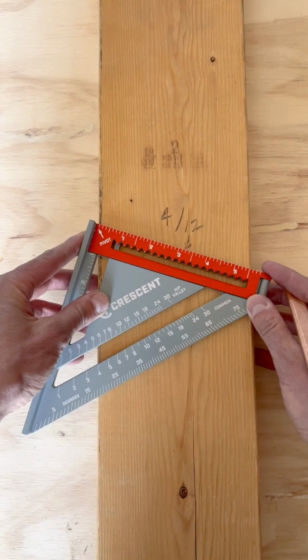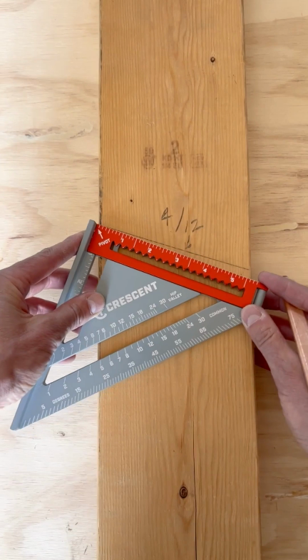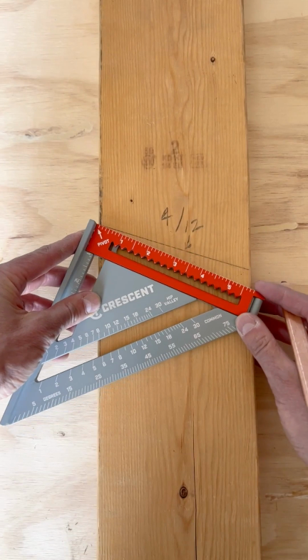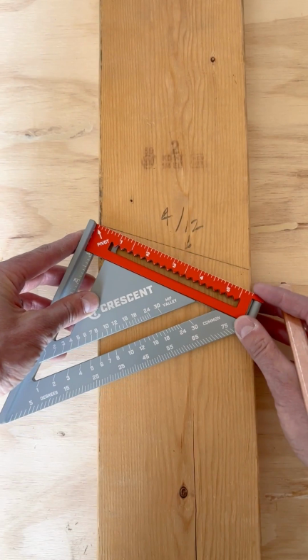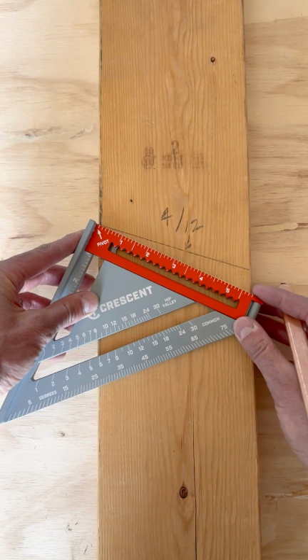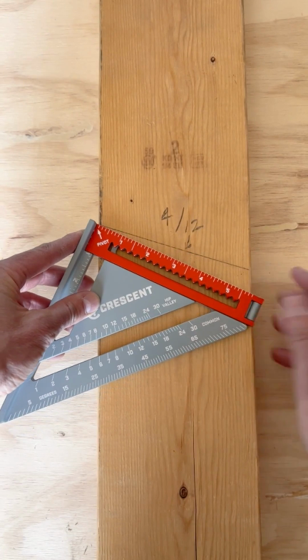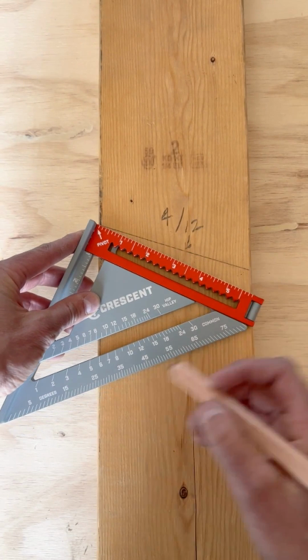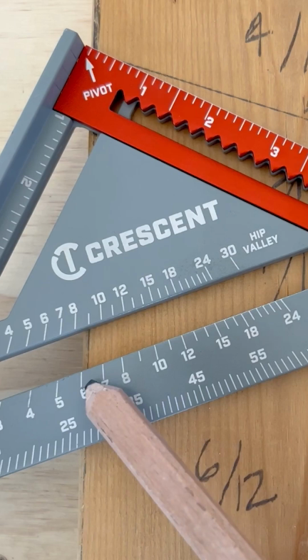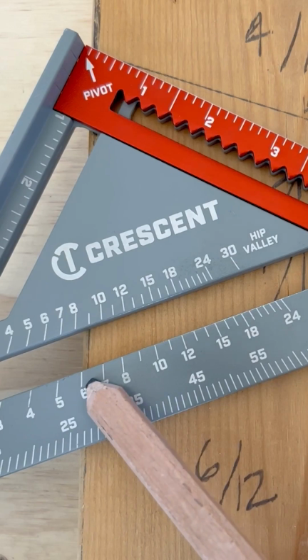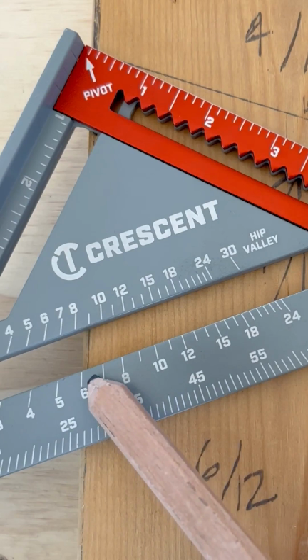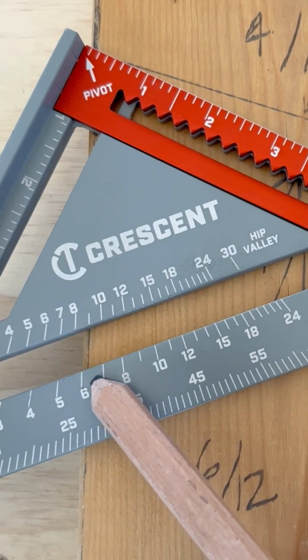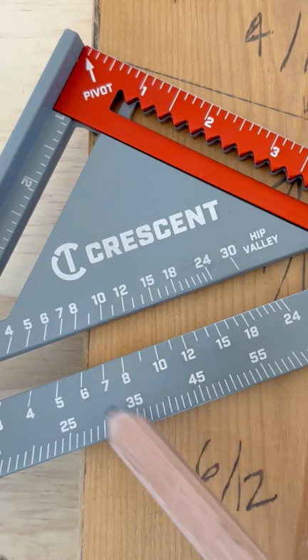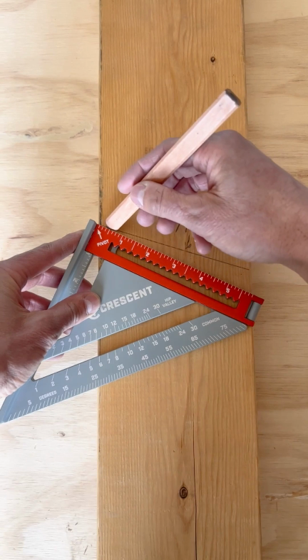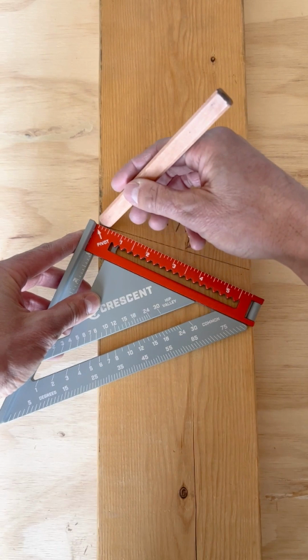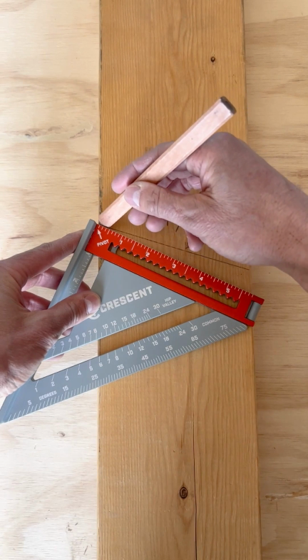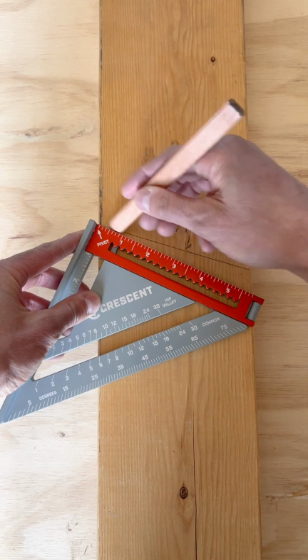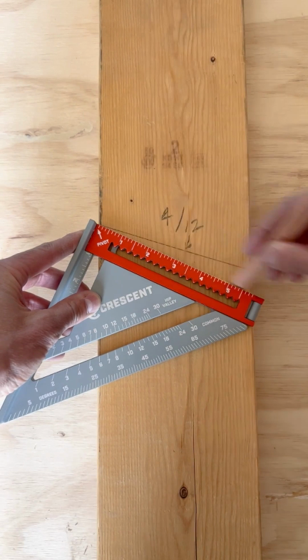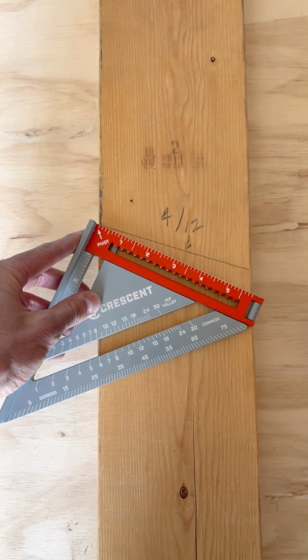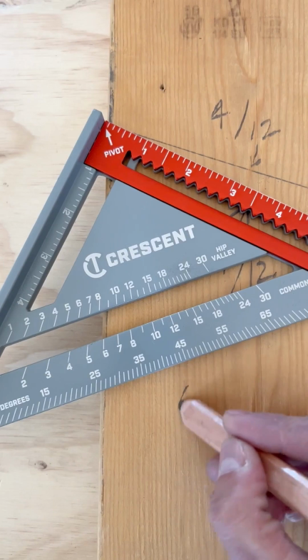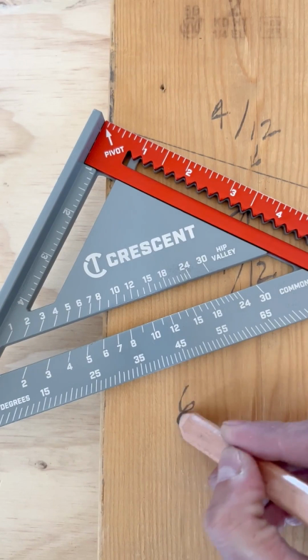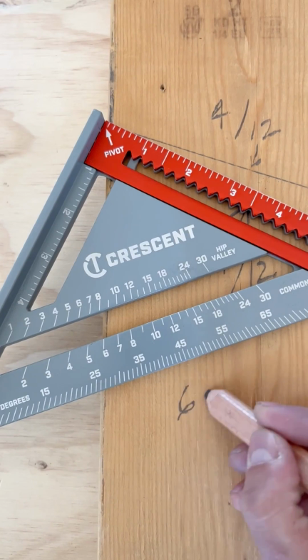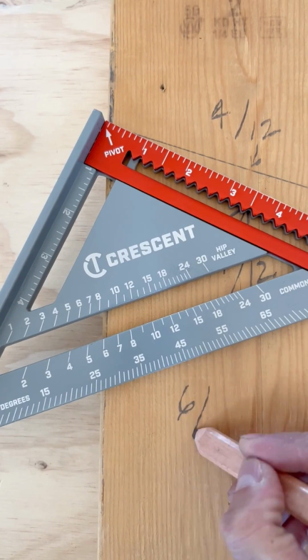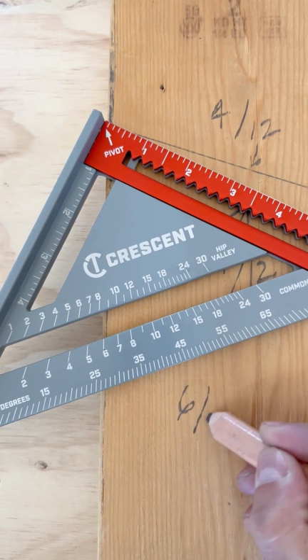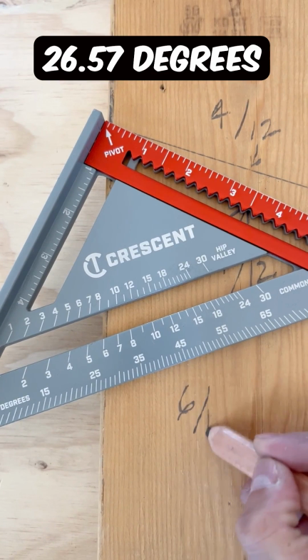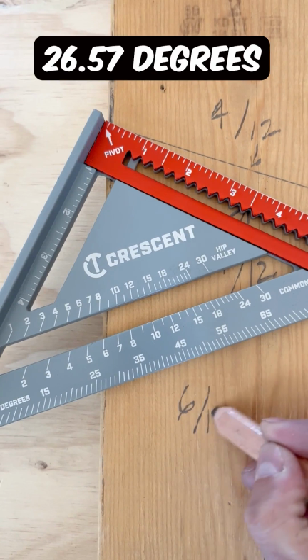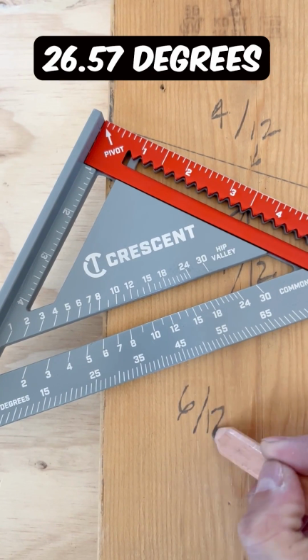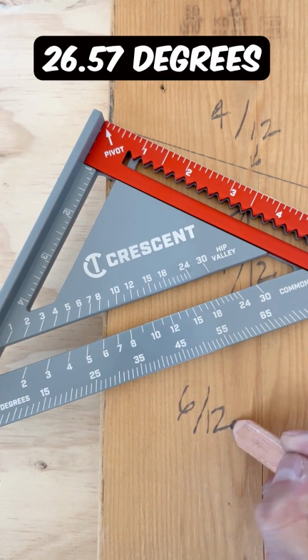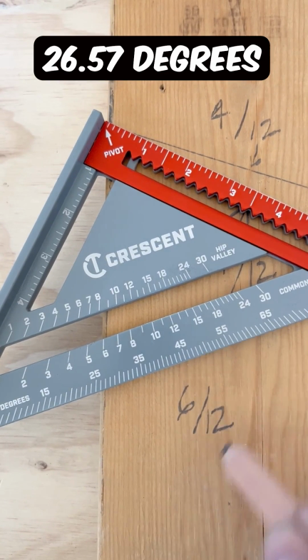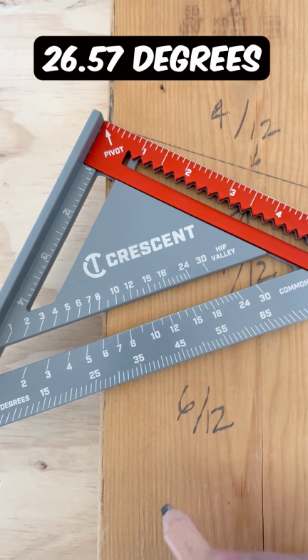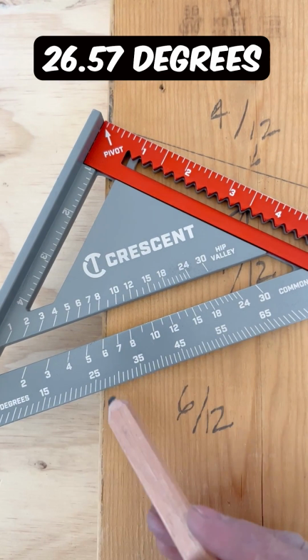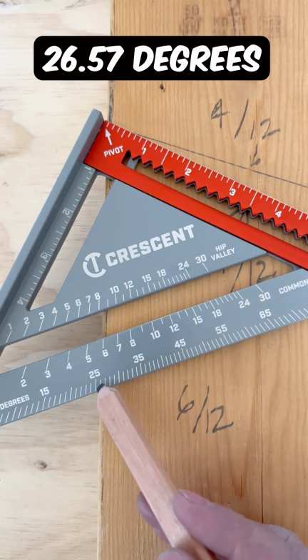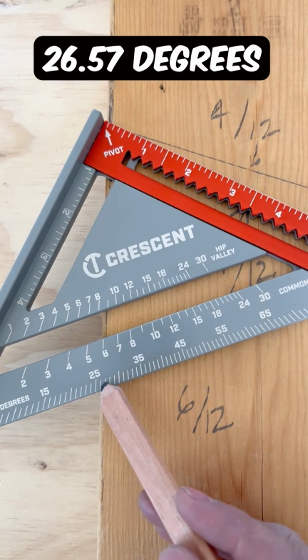For a 6-12 pitch, find the 6, mark it off, and there's your 6-12 pitch, which is a 26.5 degree cut.